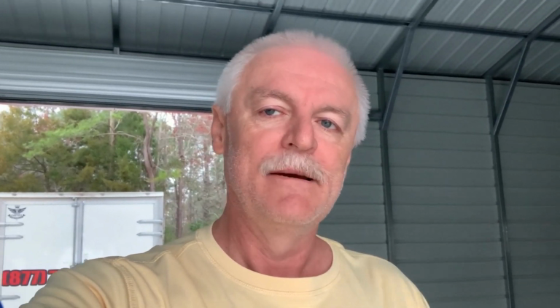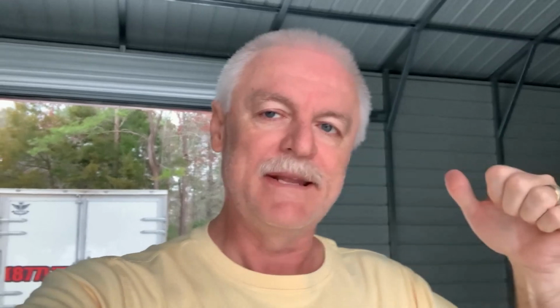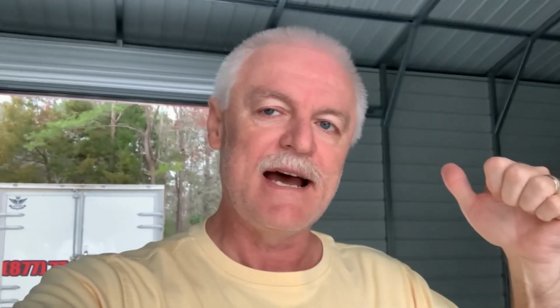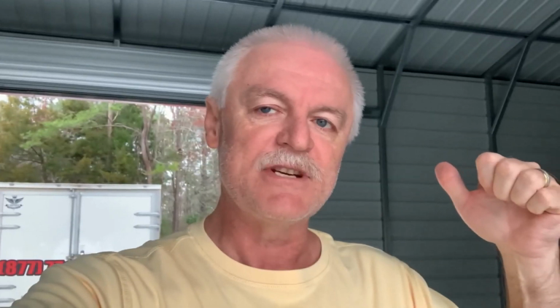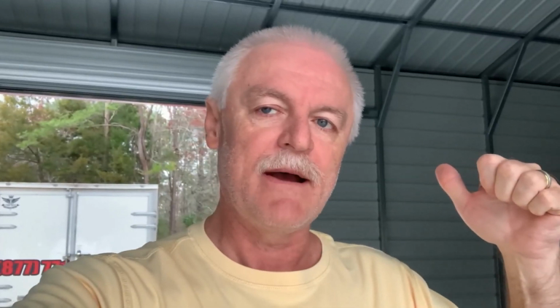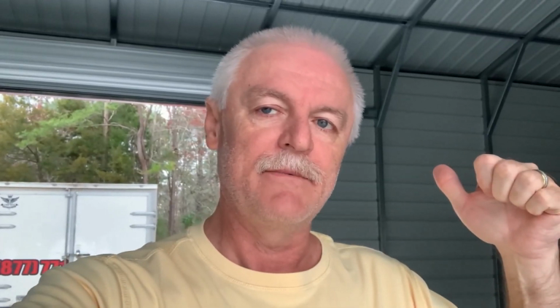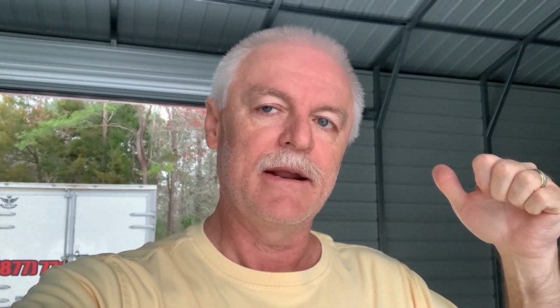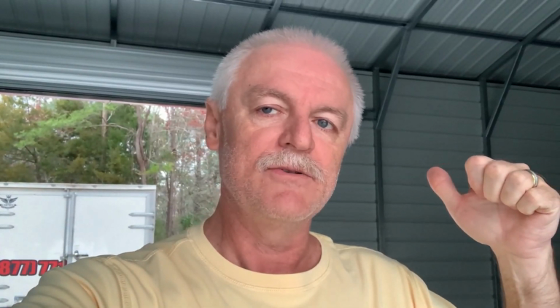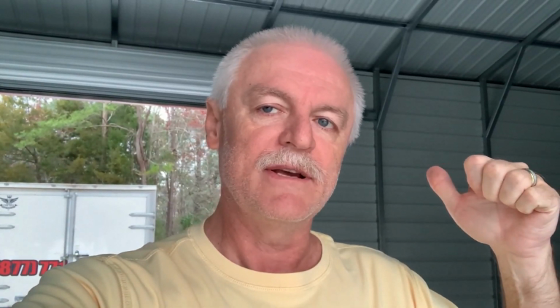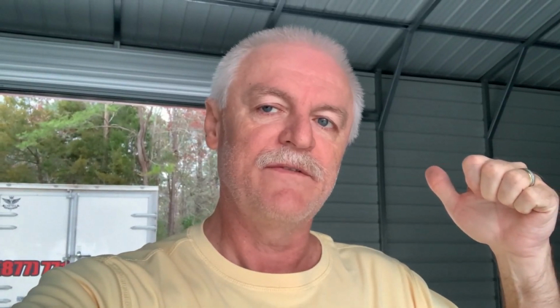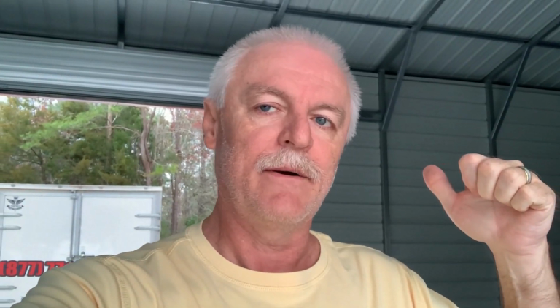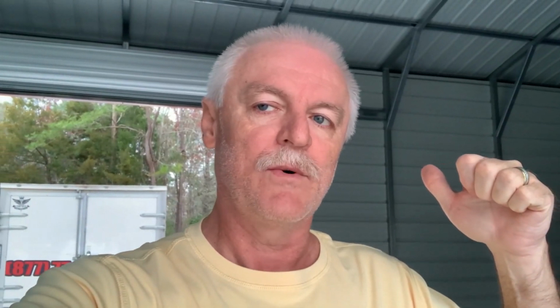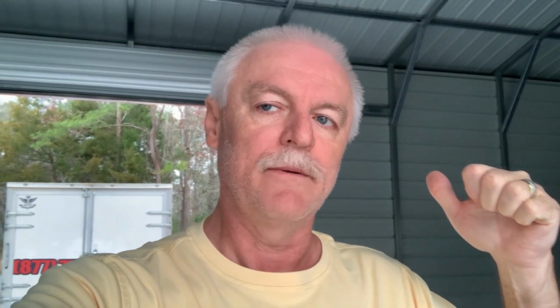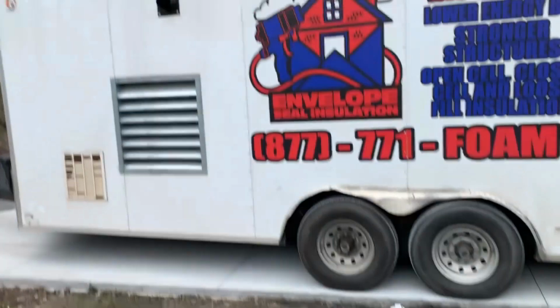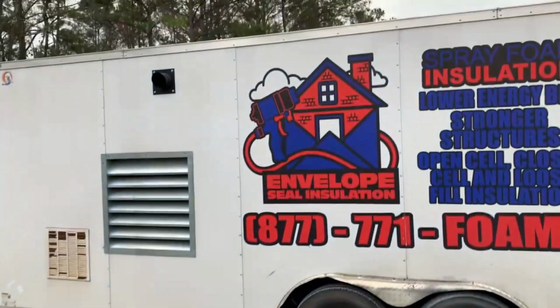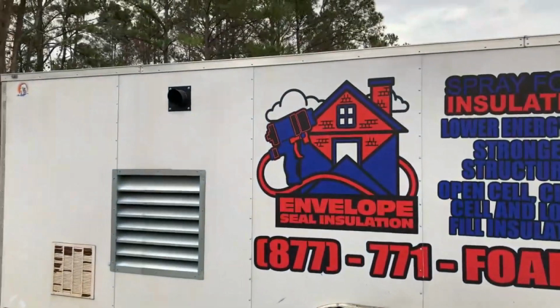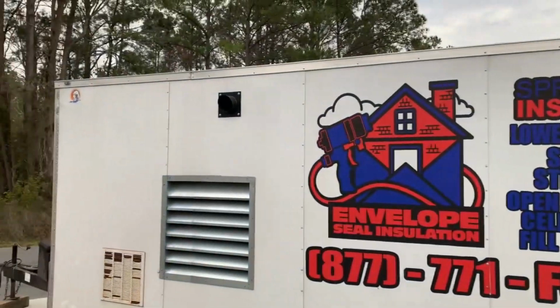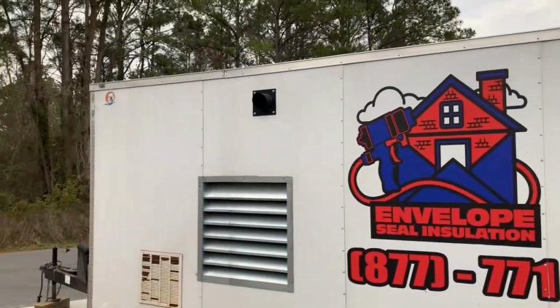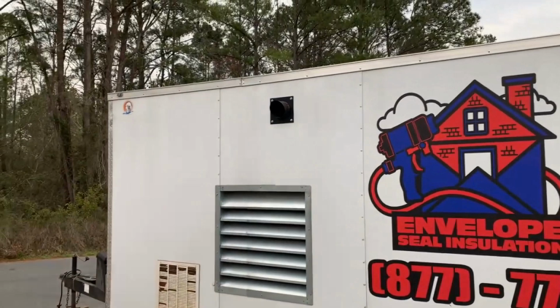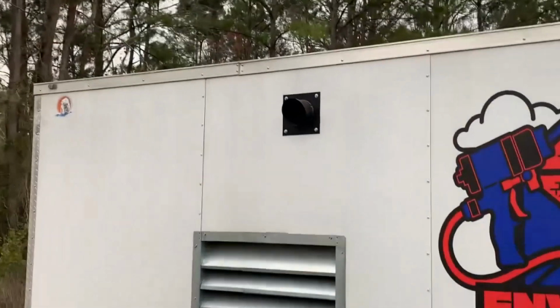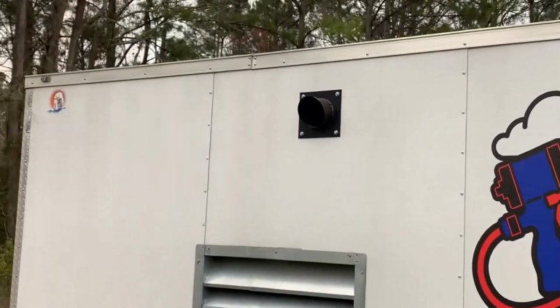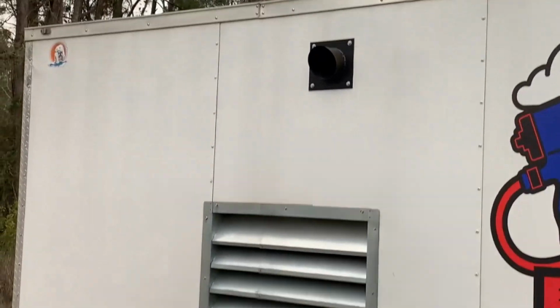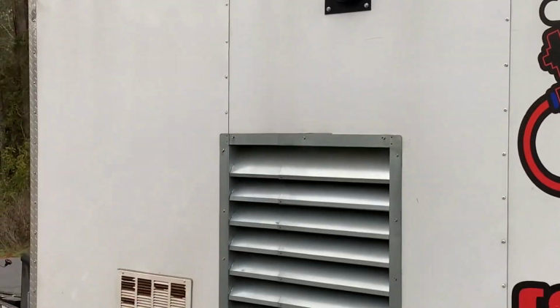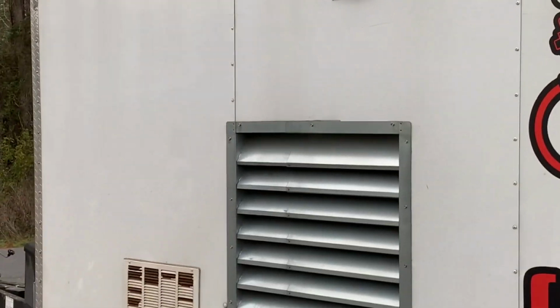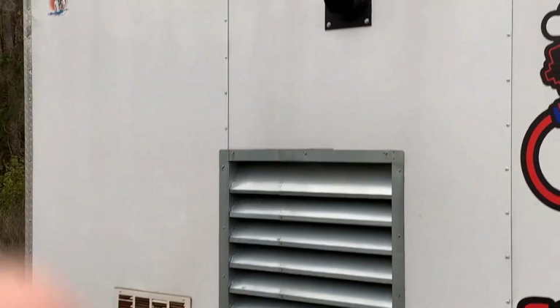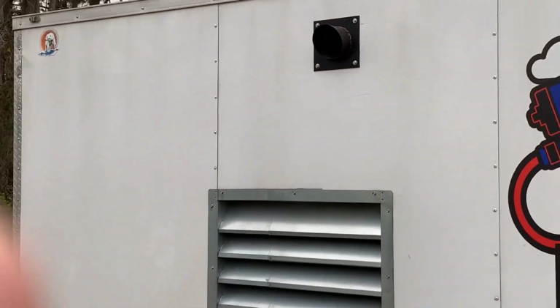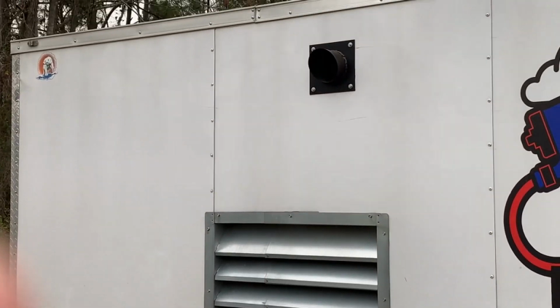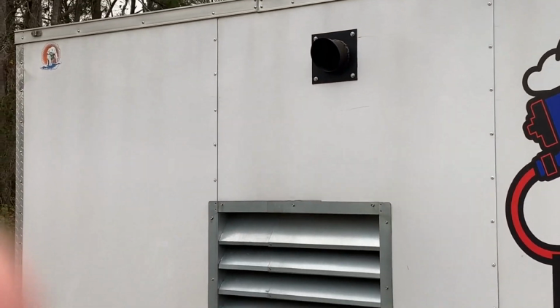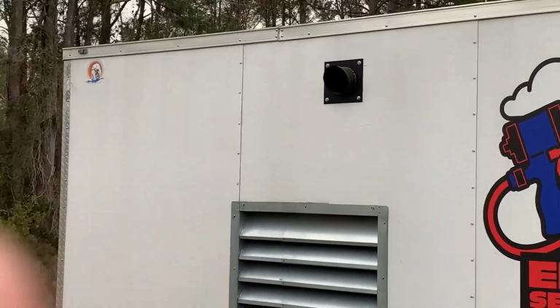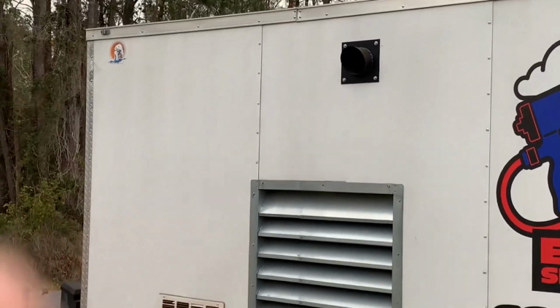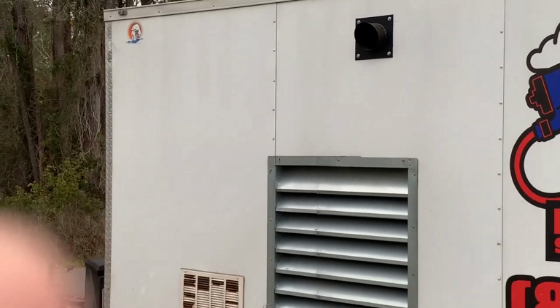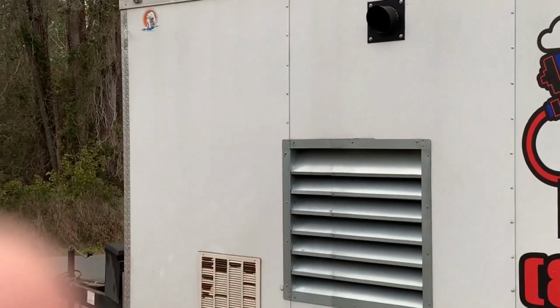These guys are just about getting ready to go, so let's go figure out what's going on. They've got their own generator, and things are kind of loud.